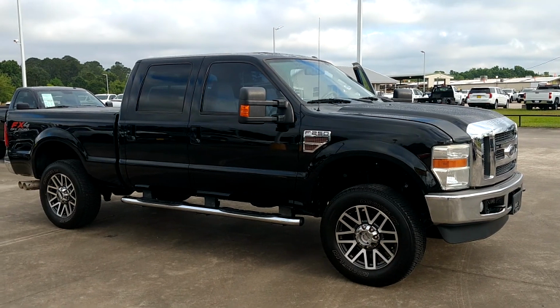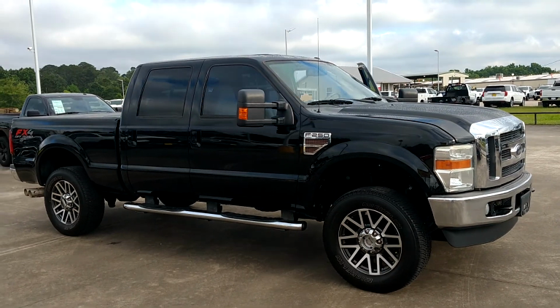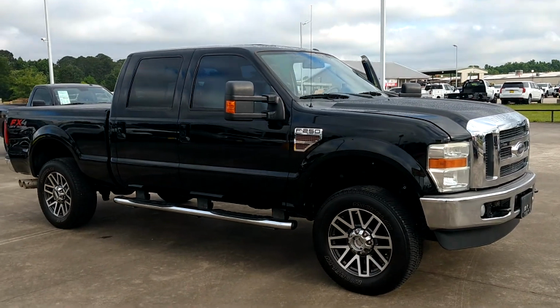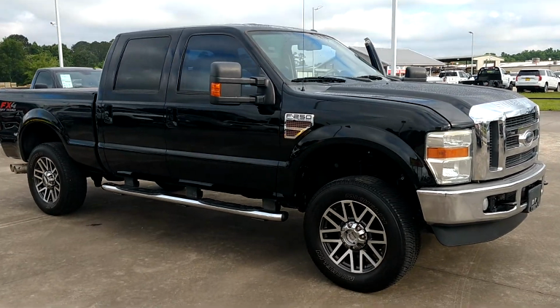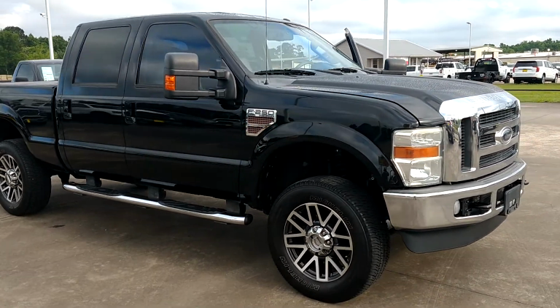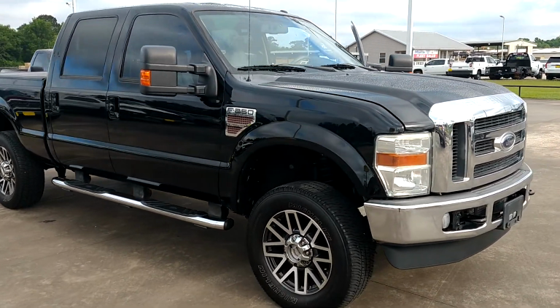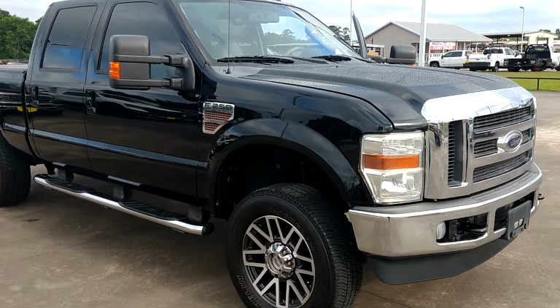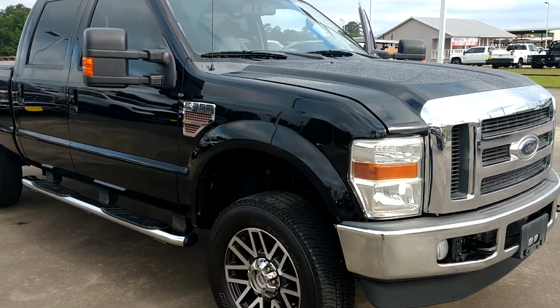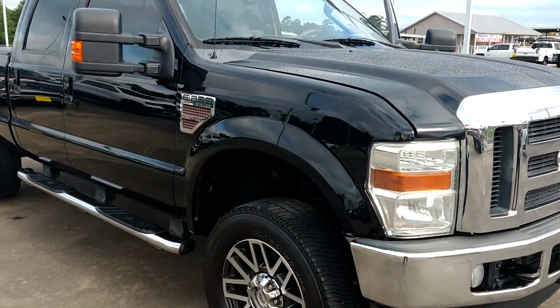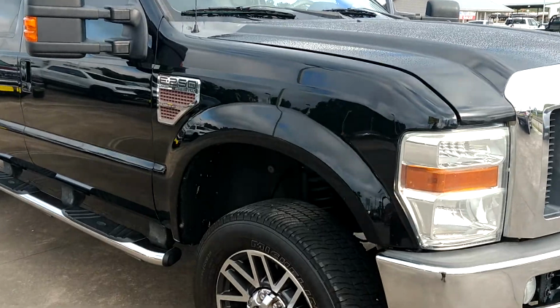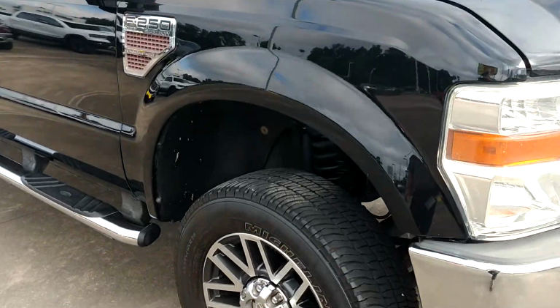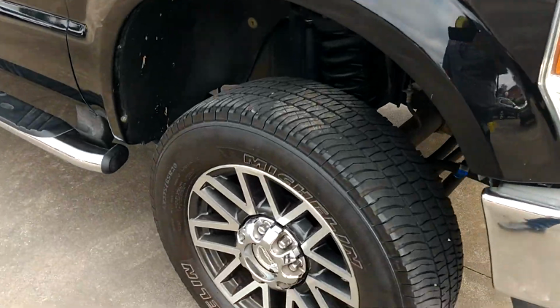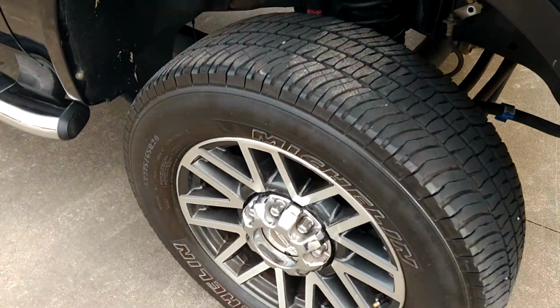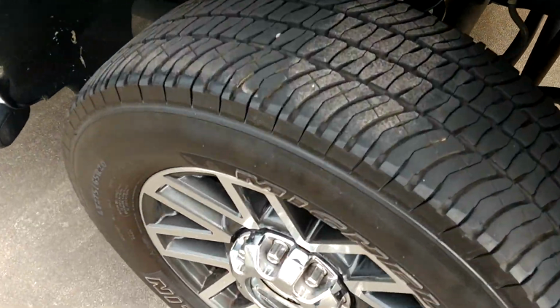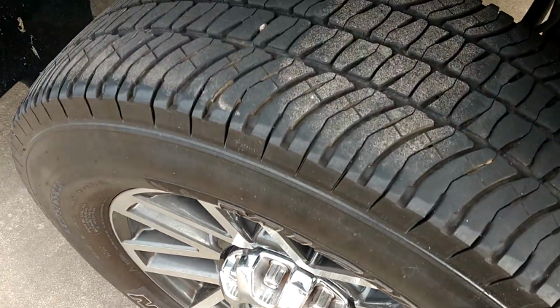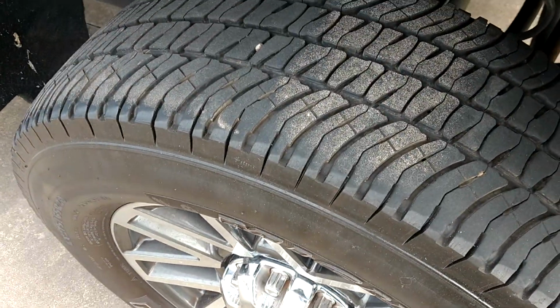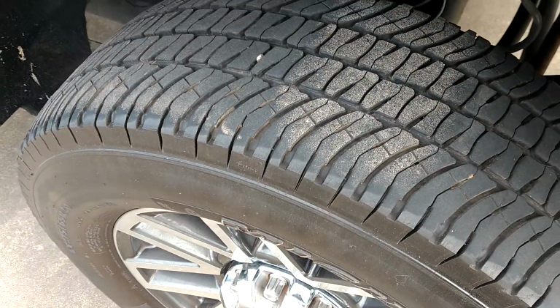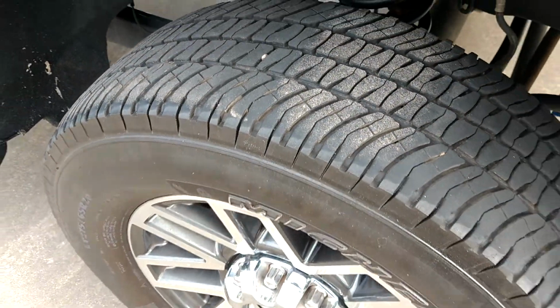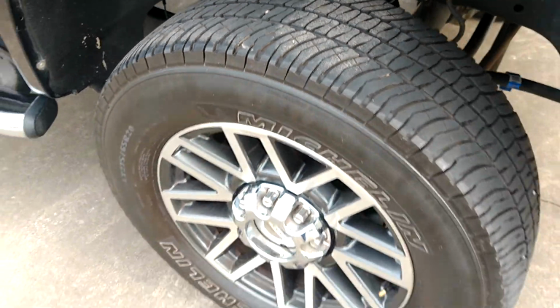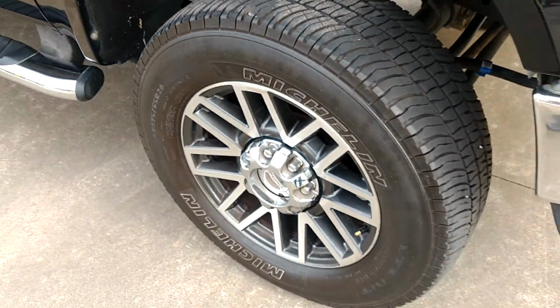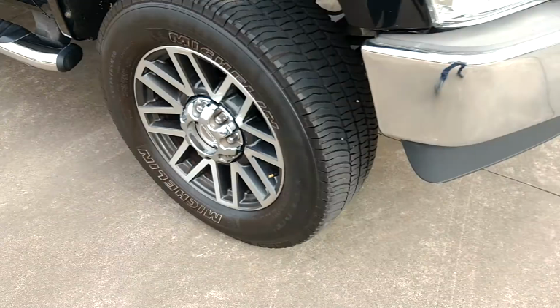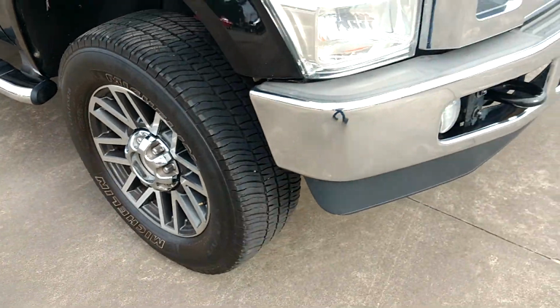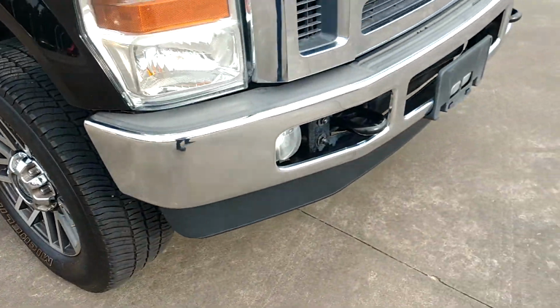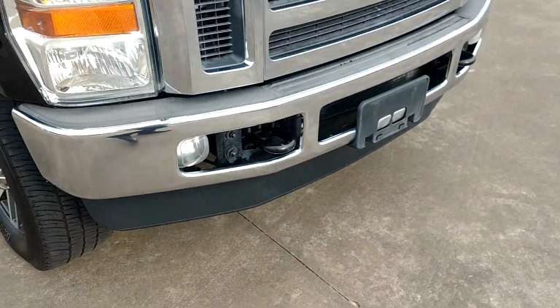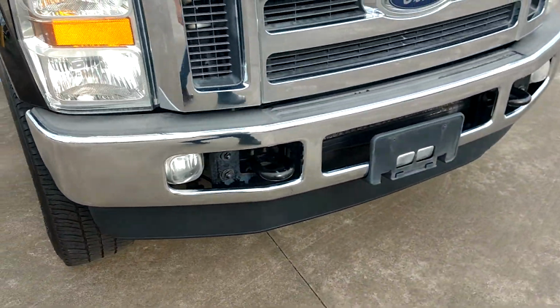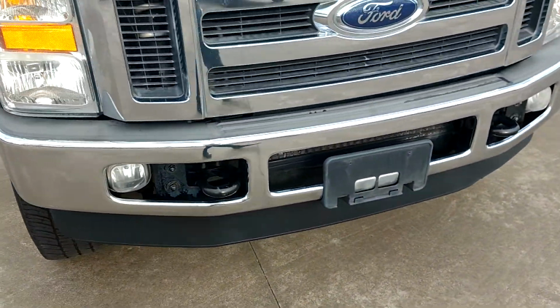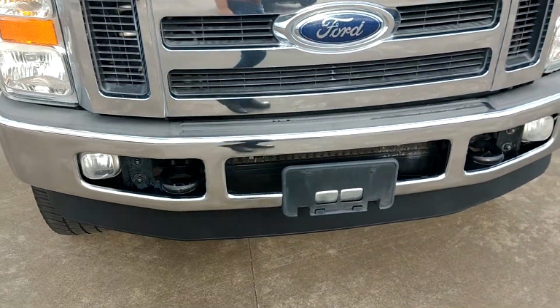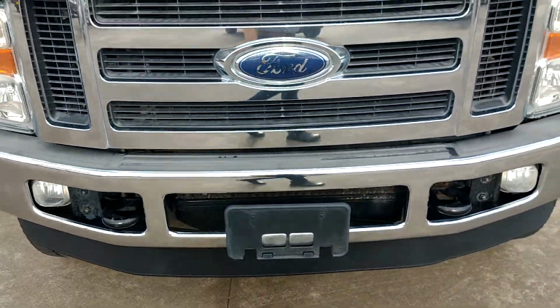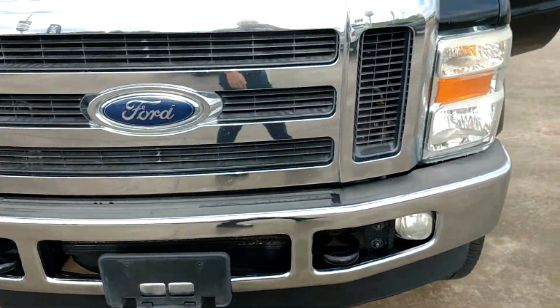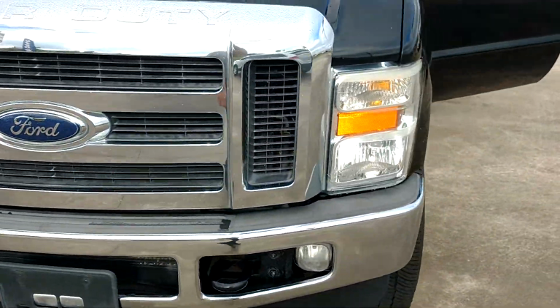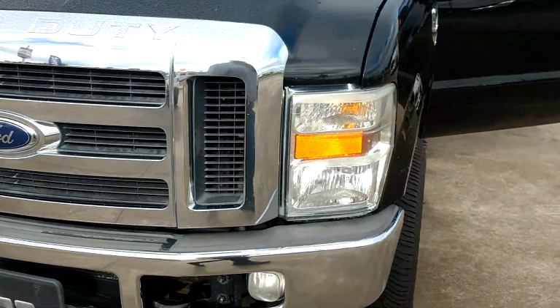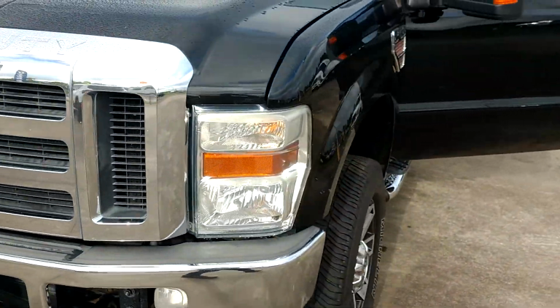Alright, this is the F250. Really good looking truck. It's got decent Michelins on it and it runs real smooth.